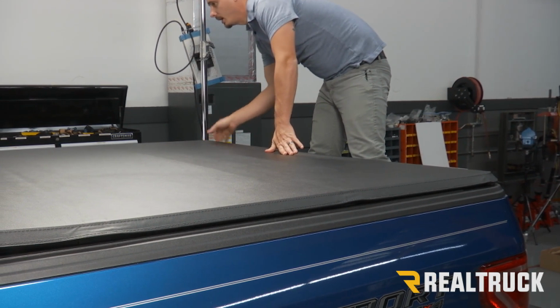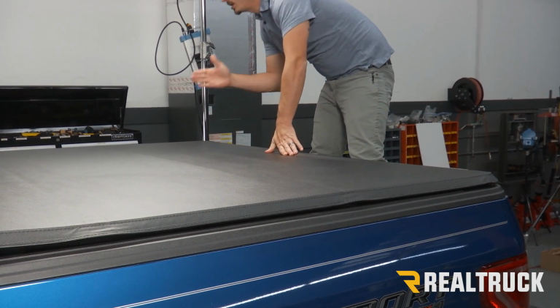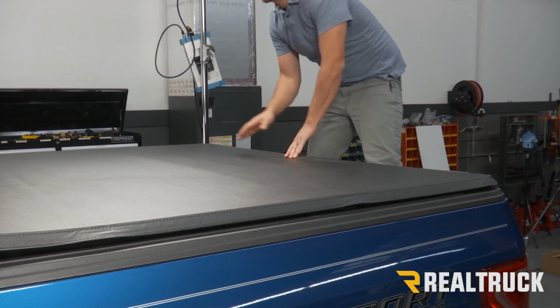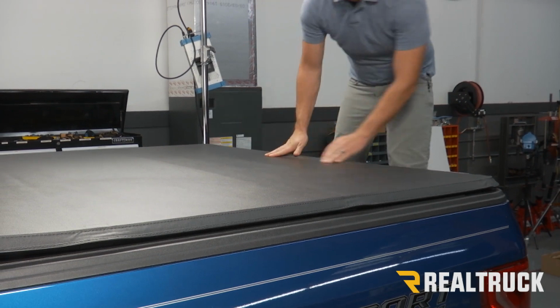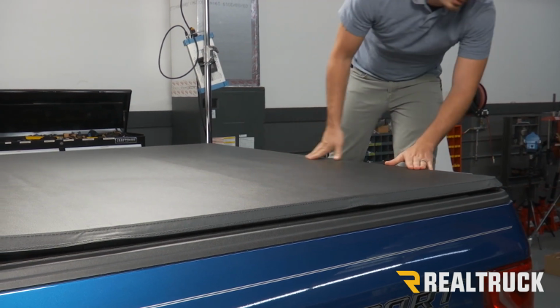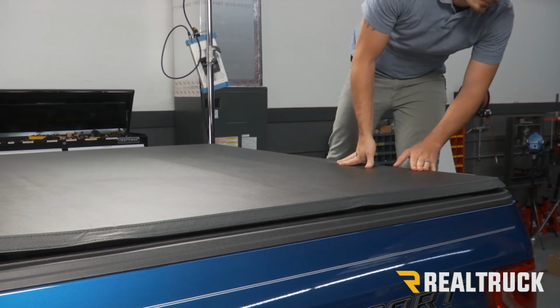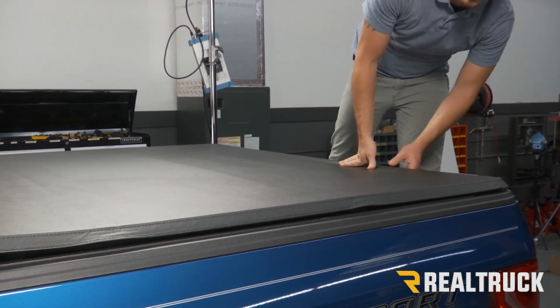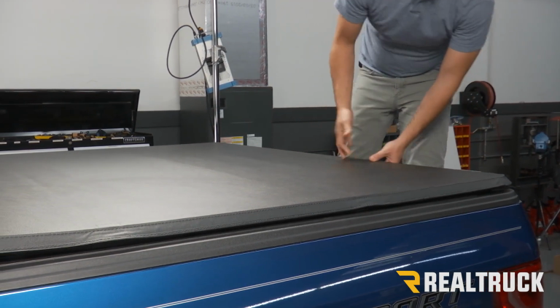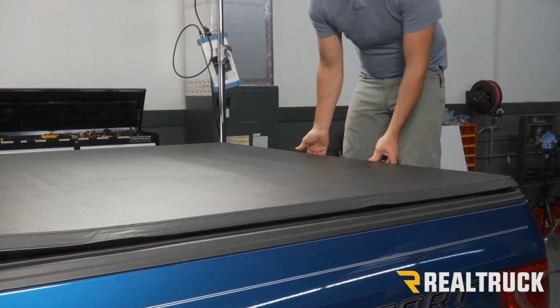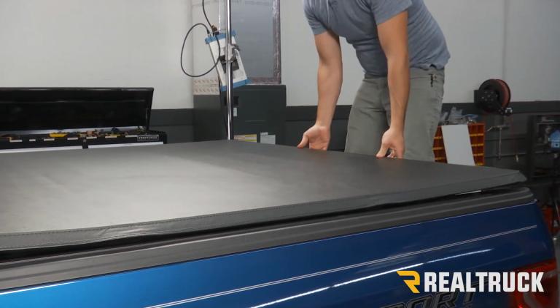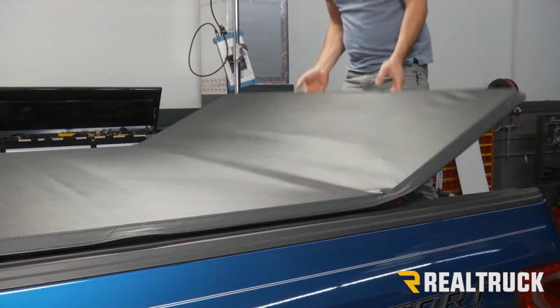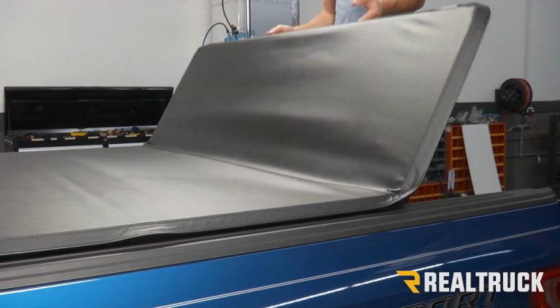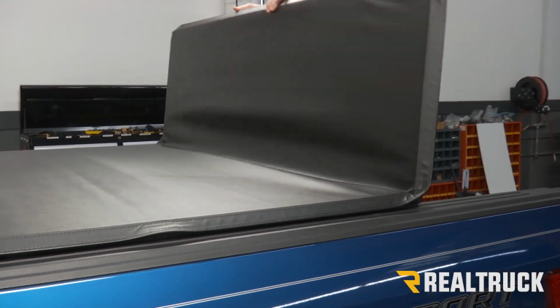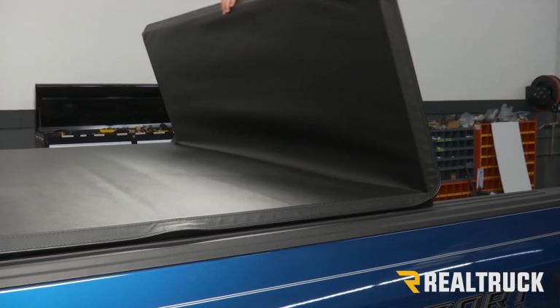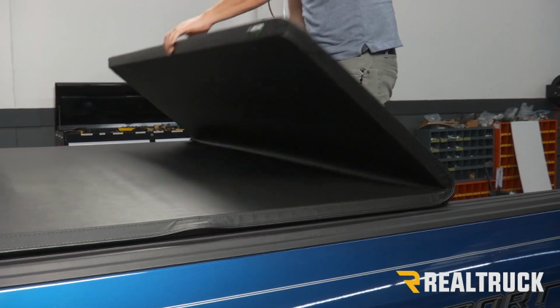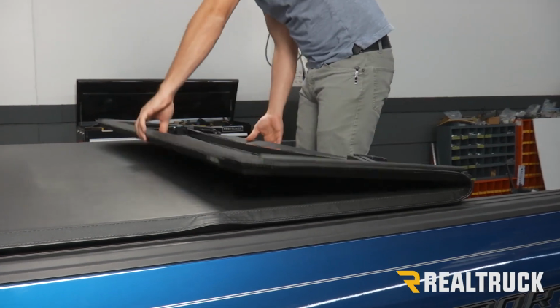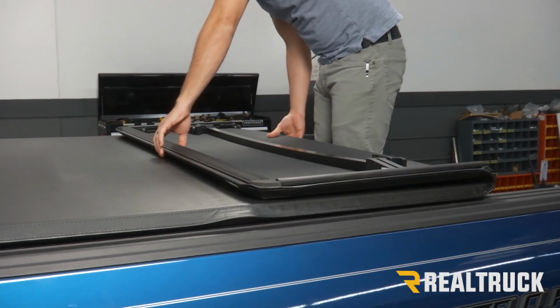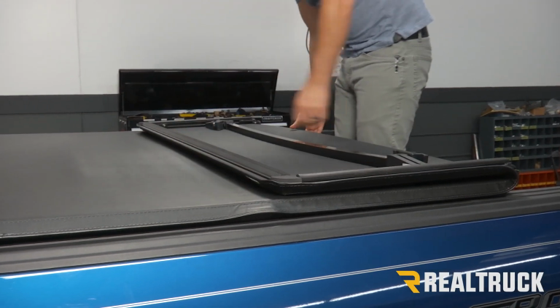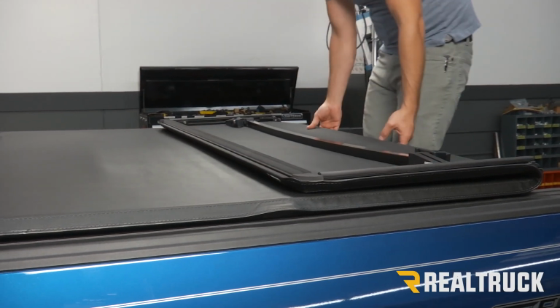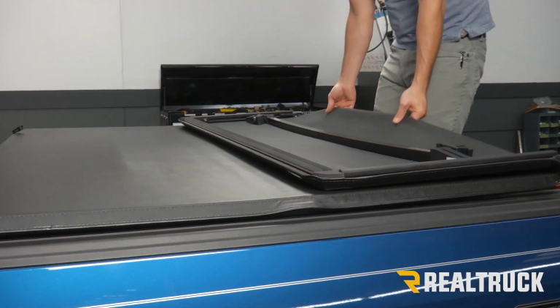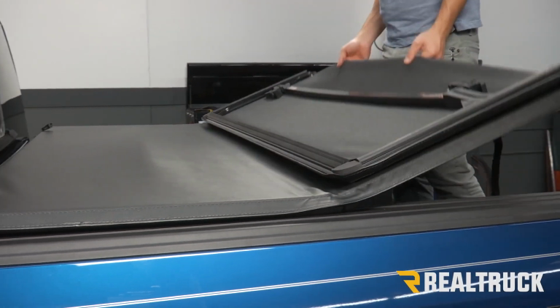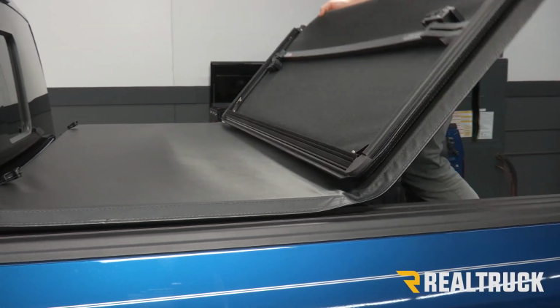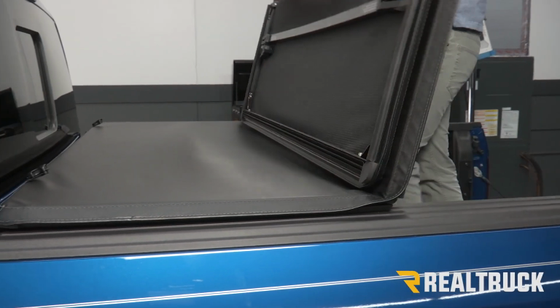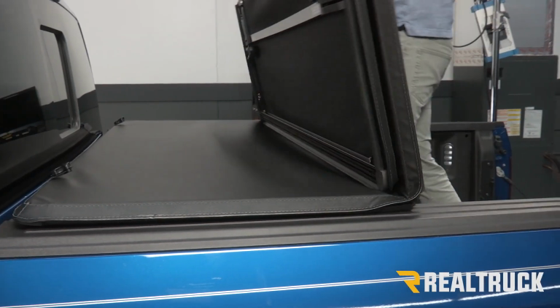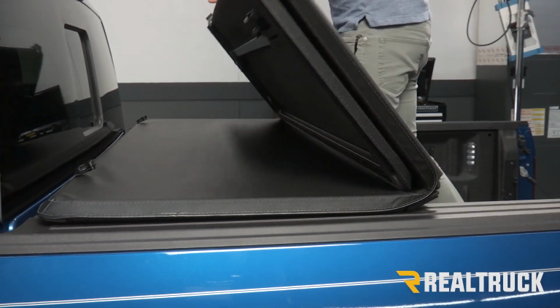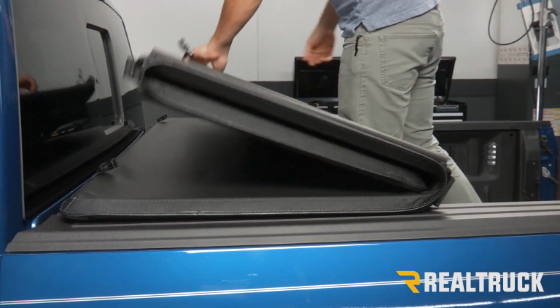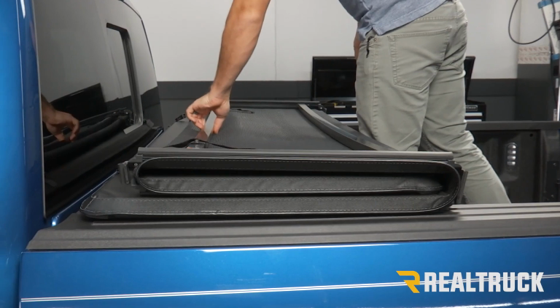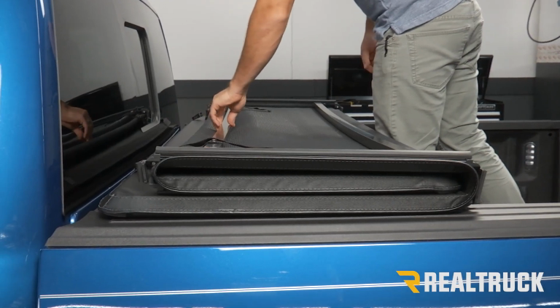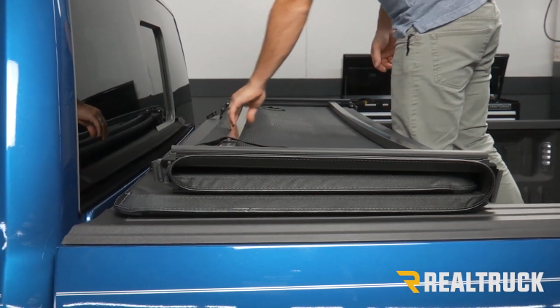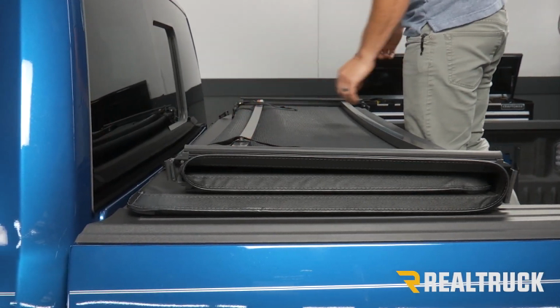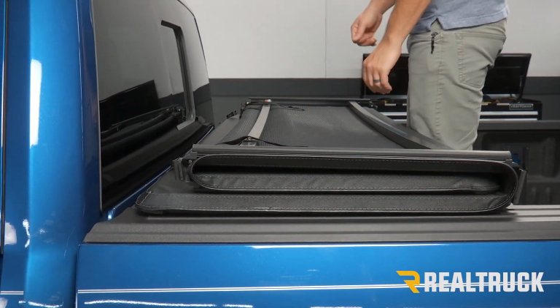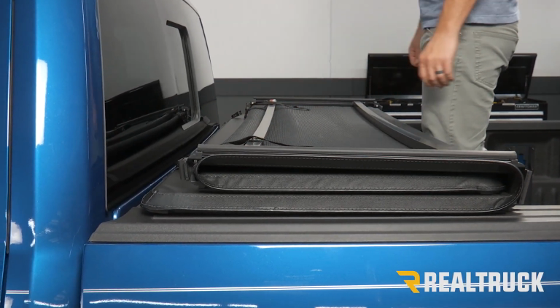Again, check the alignment side to side. And once you have it where you want it, you can fold it forward again. Just be careful not to move it at all. Then we can go underneath and tighten down our clamps.